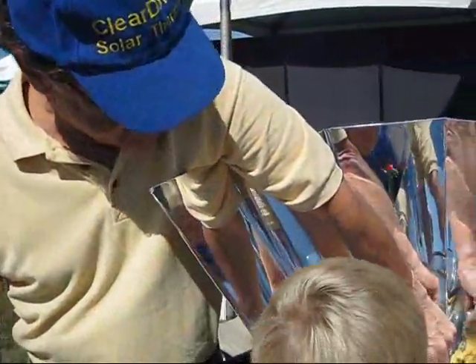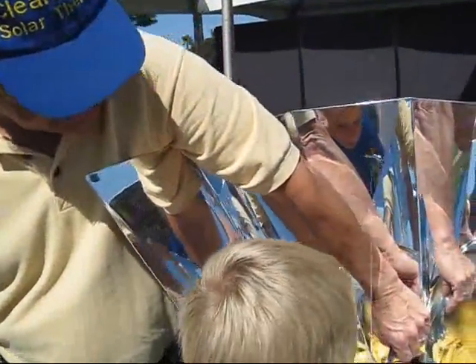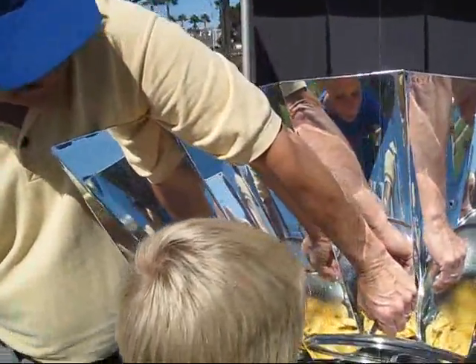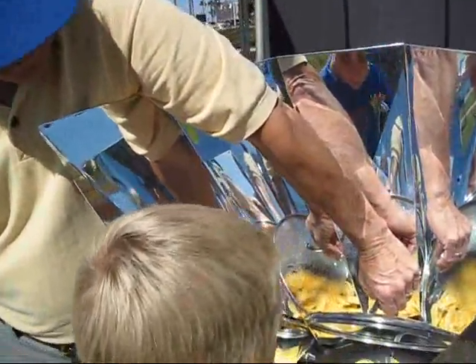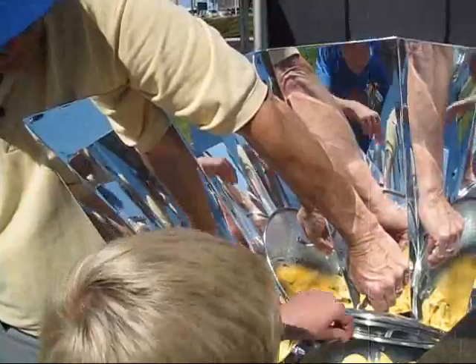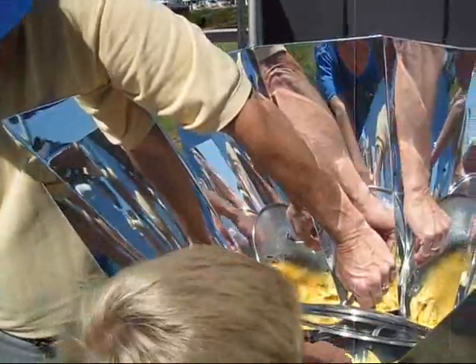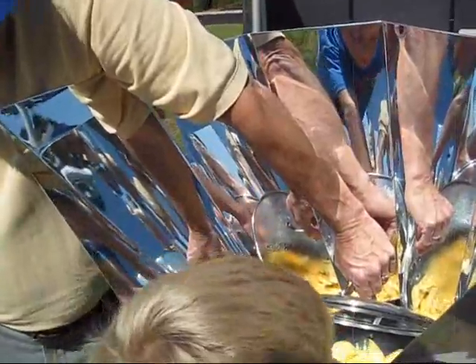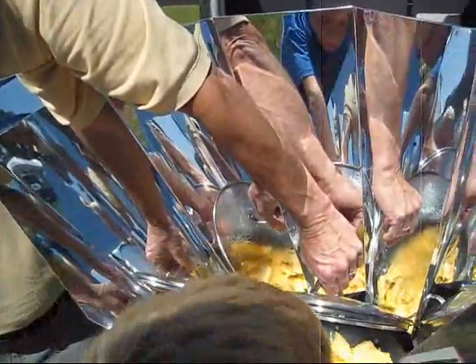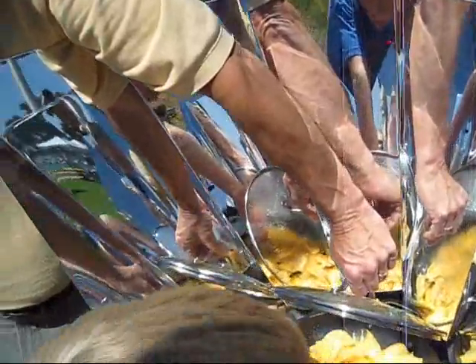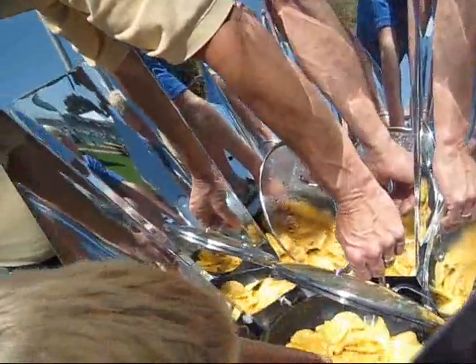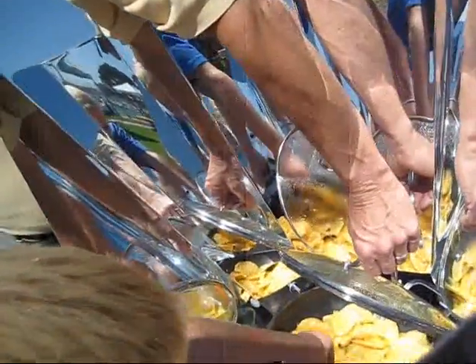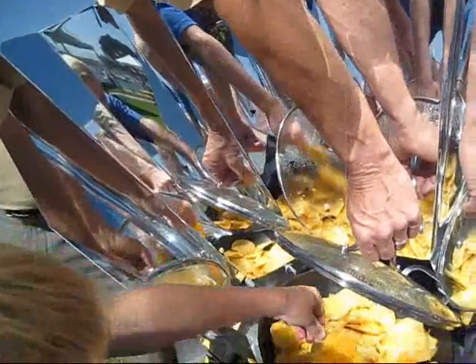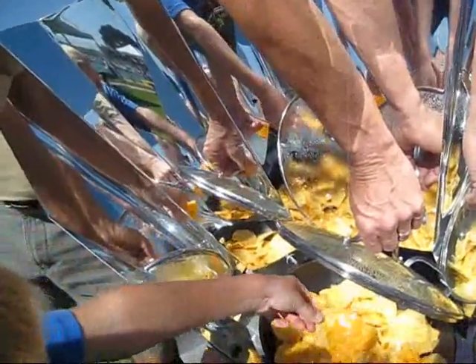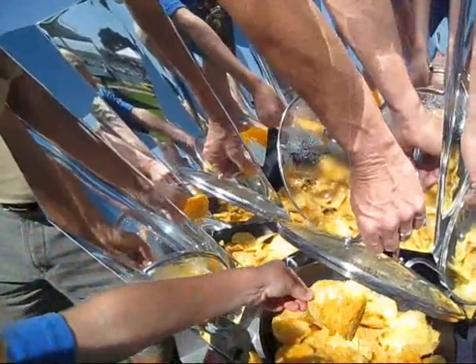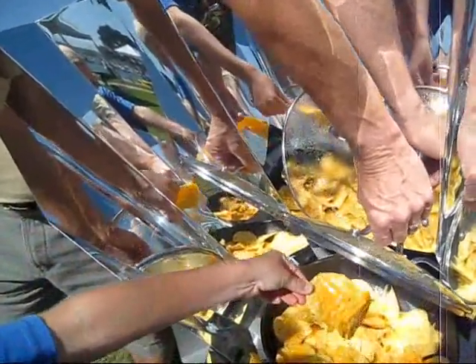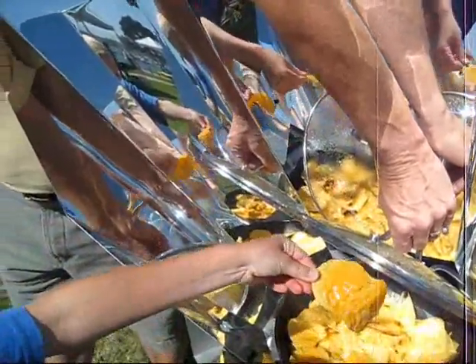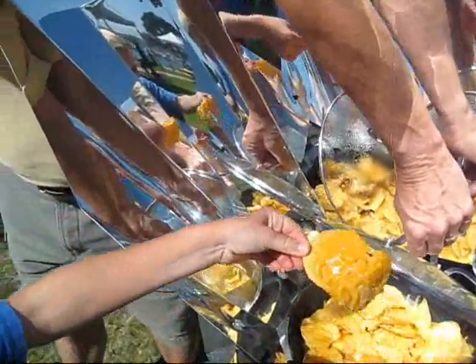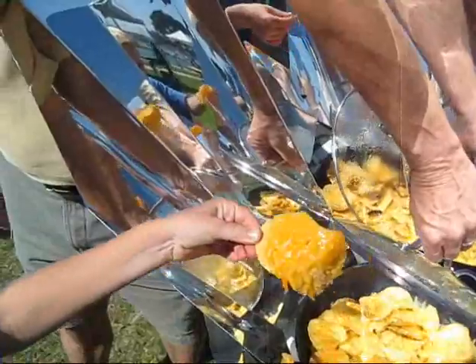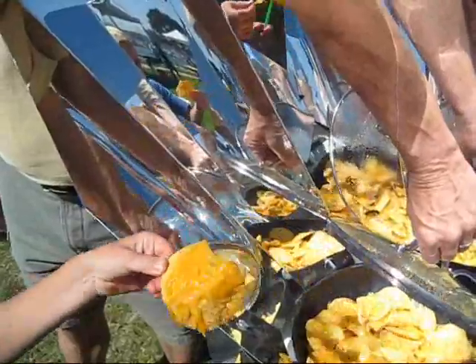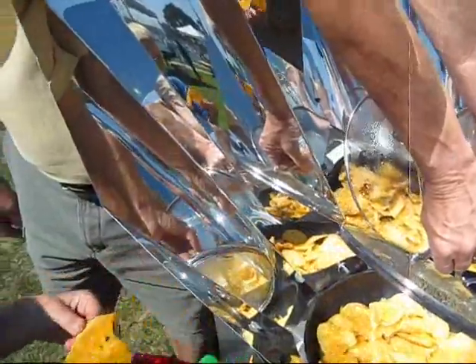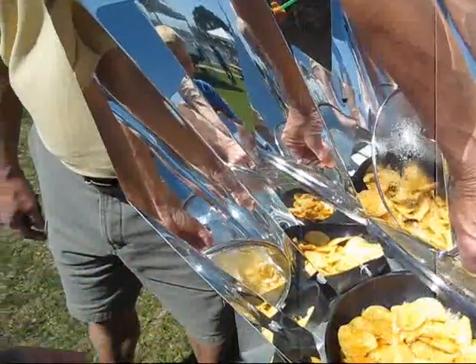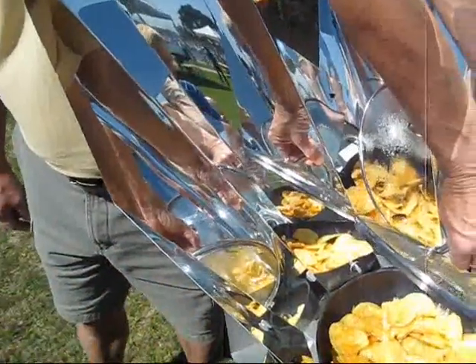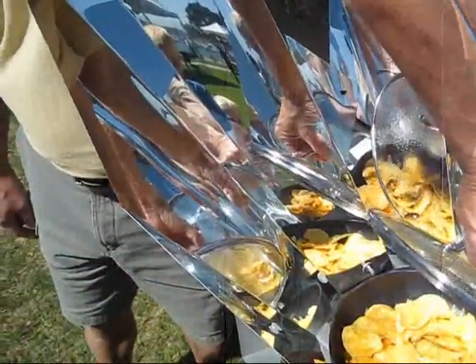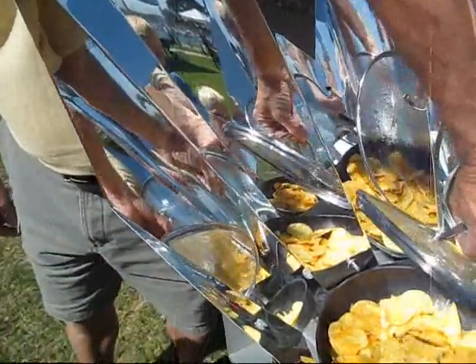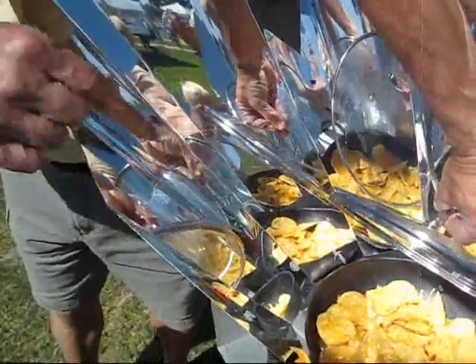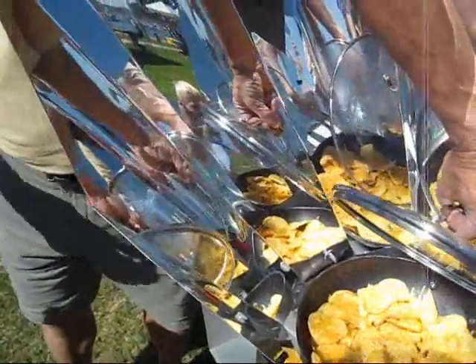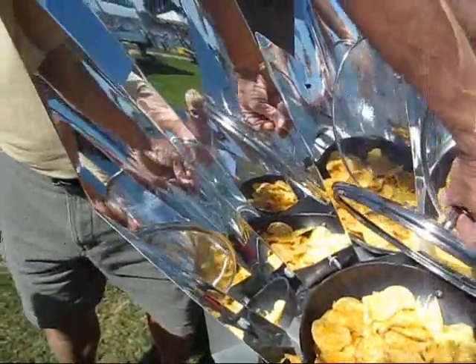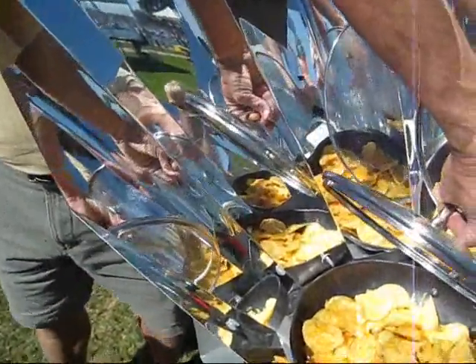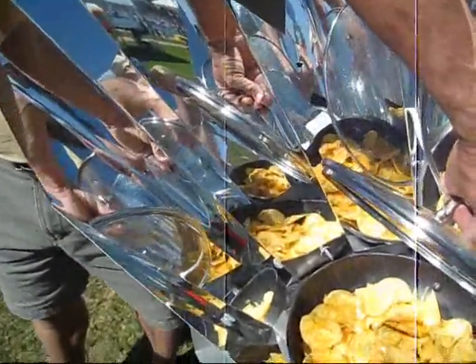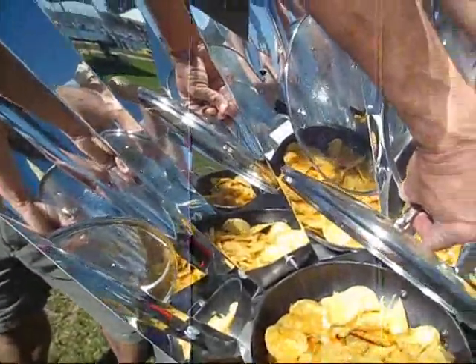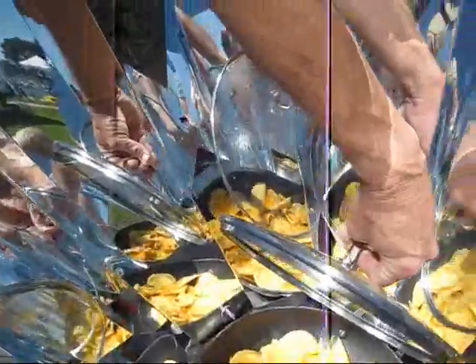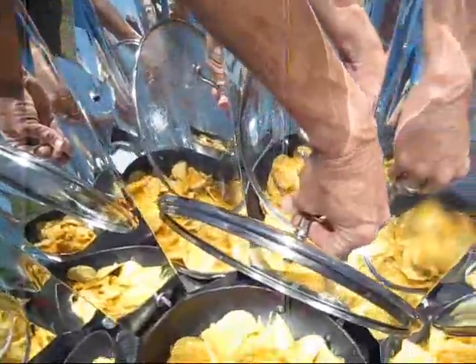Just reach in there and grab one. The sun melted that — it's all on nachos. You want one? You like nachos? Want to grab one? Sure, just pull one out. Right there. Pretty hot, huh?